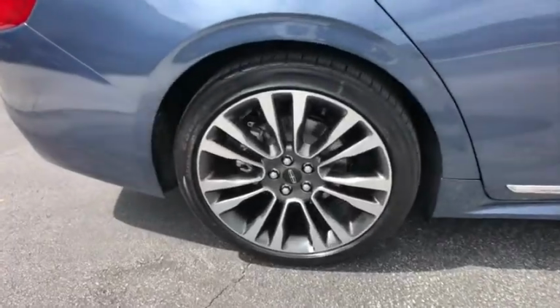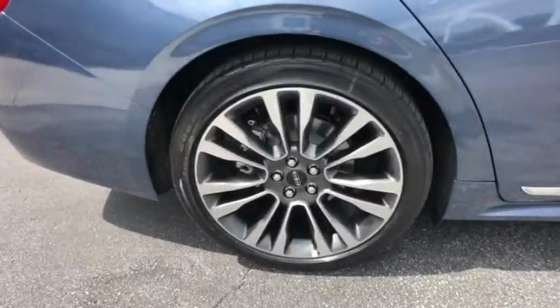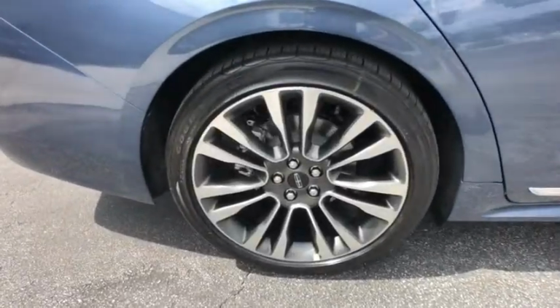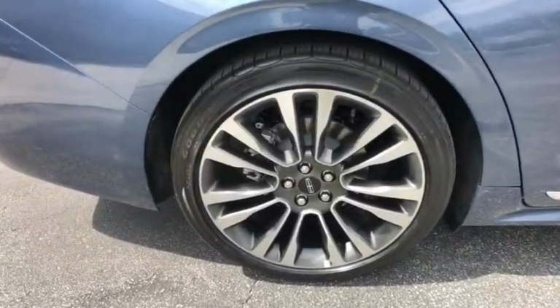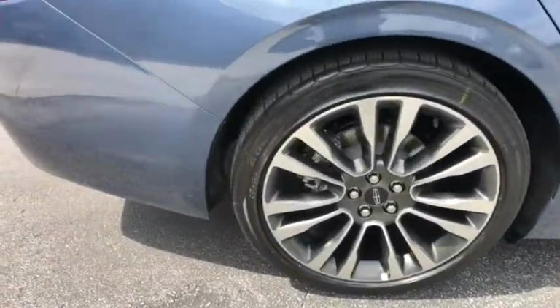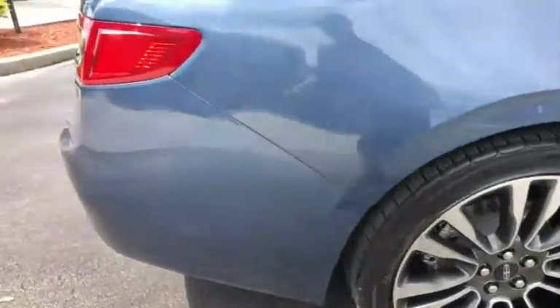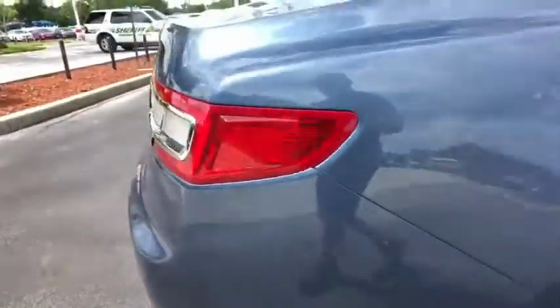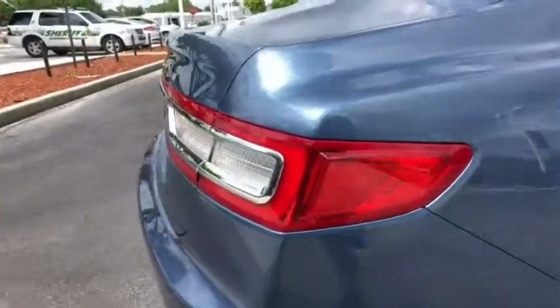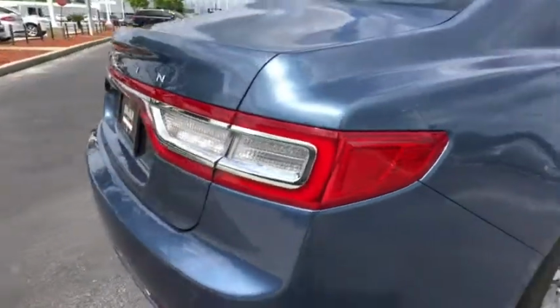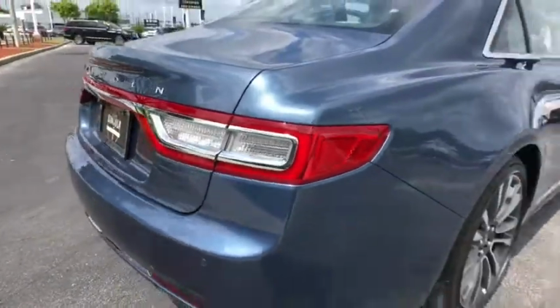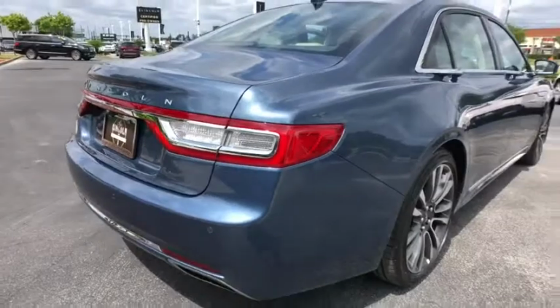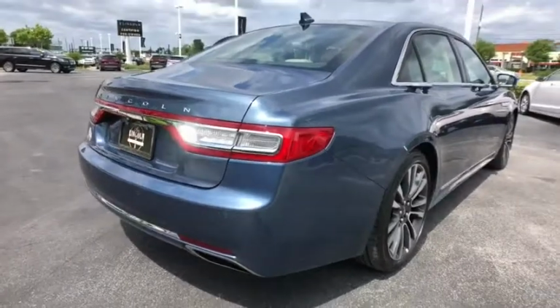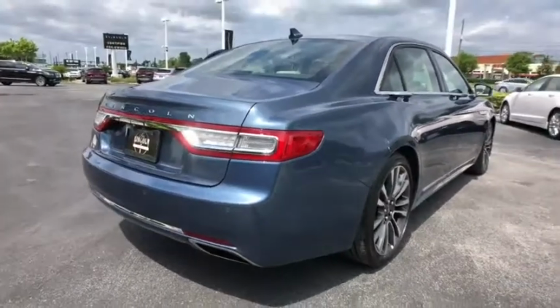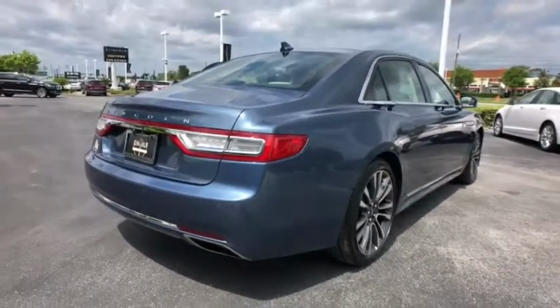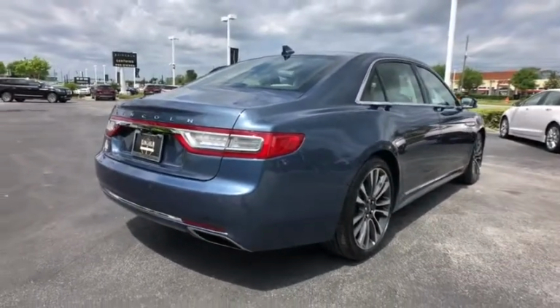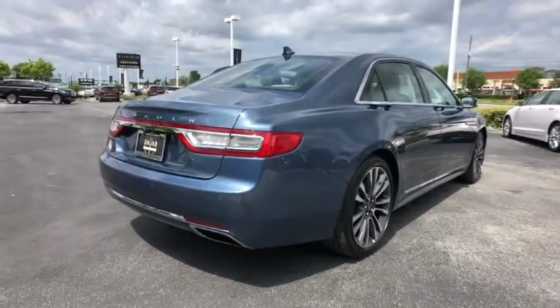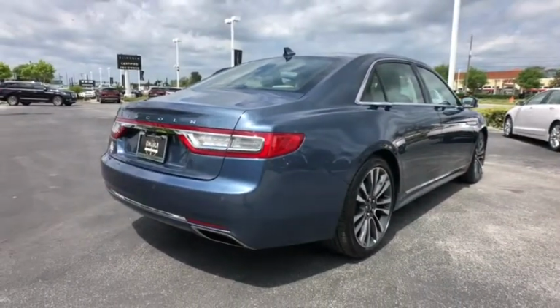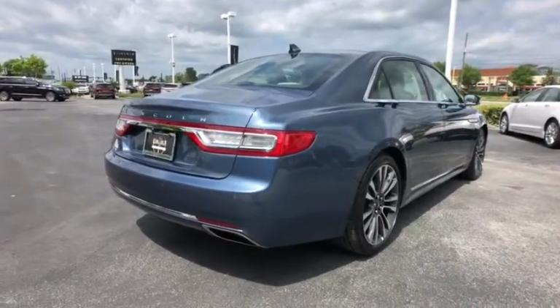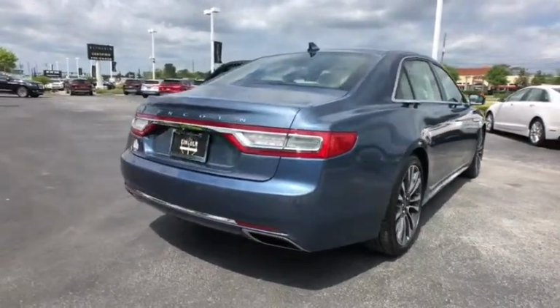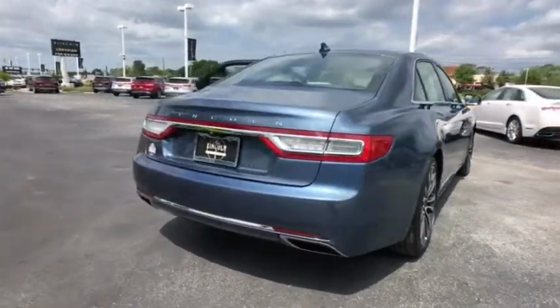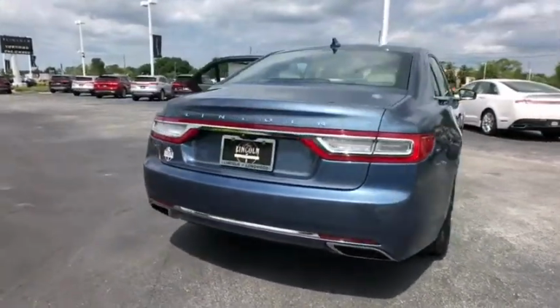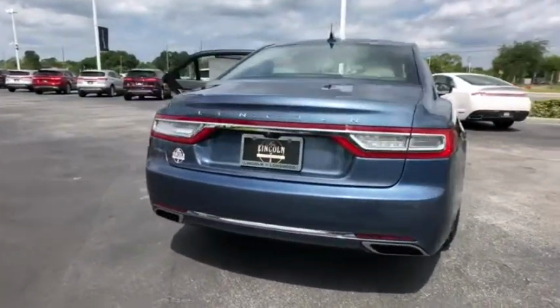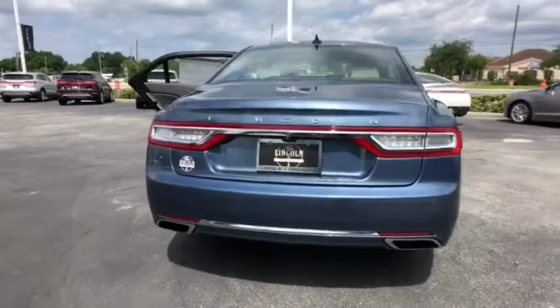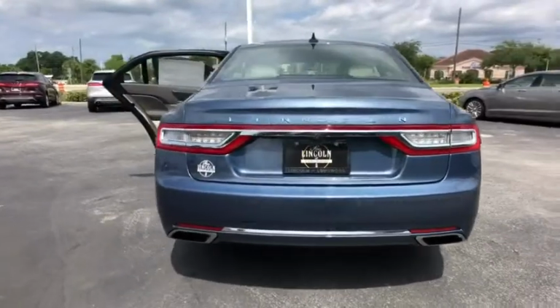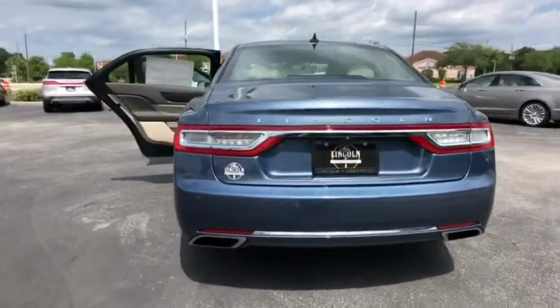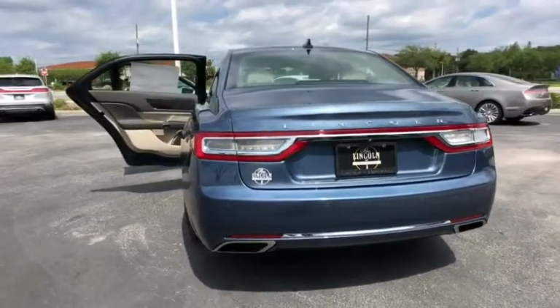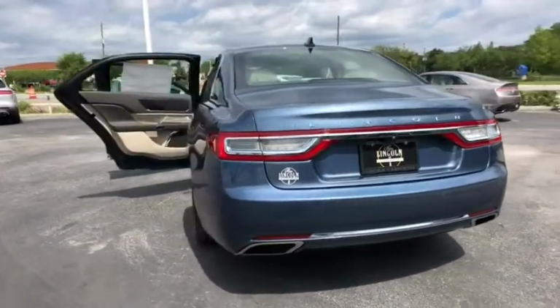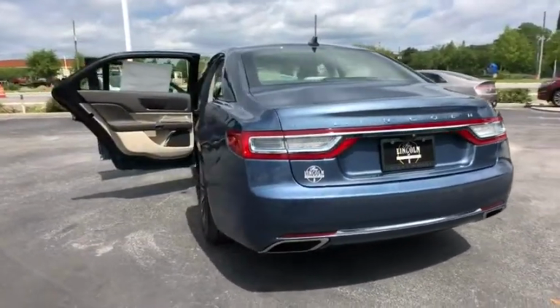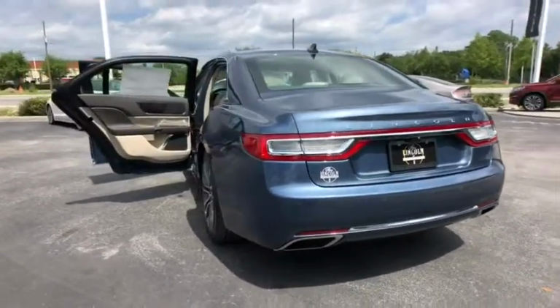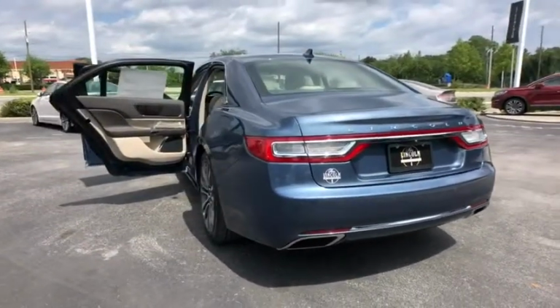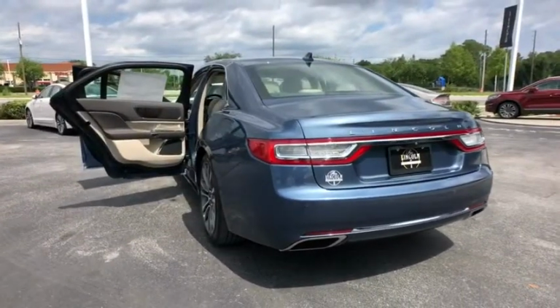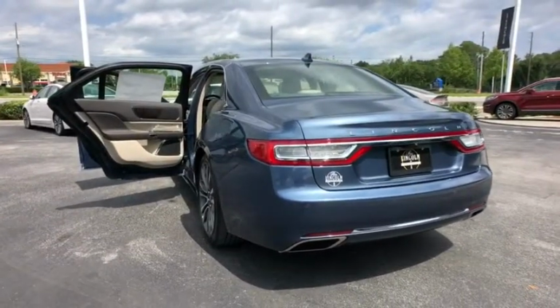Backup camera, keyless entry, remote engine start, navigation system, steering wheel audio controls, lane departure warning, power liftgate, stability control, traction control, power passenger seat, anti-lock braking system, Bluetooth.